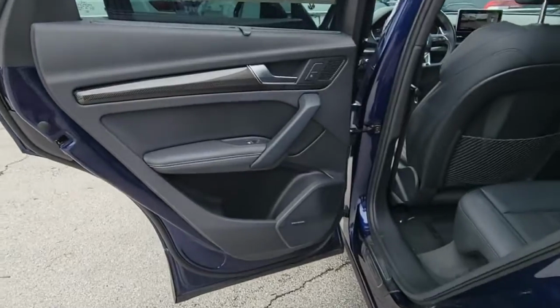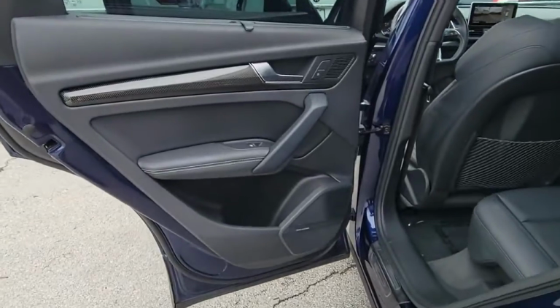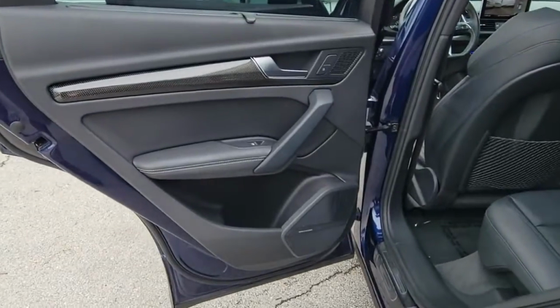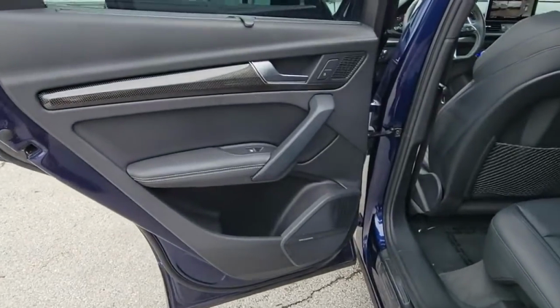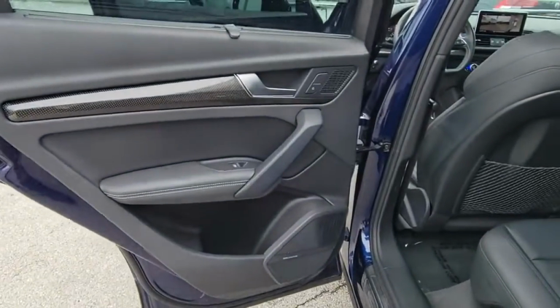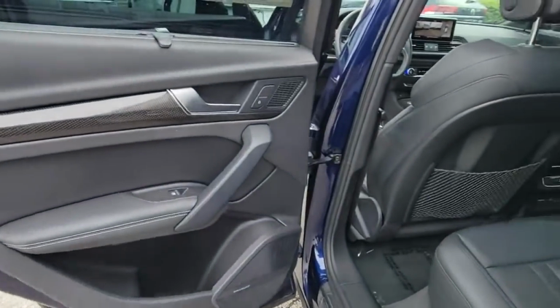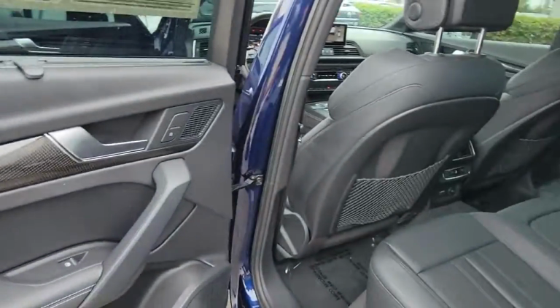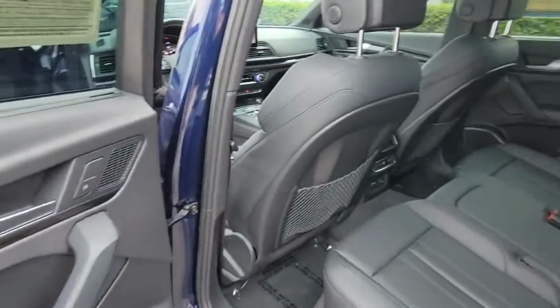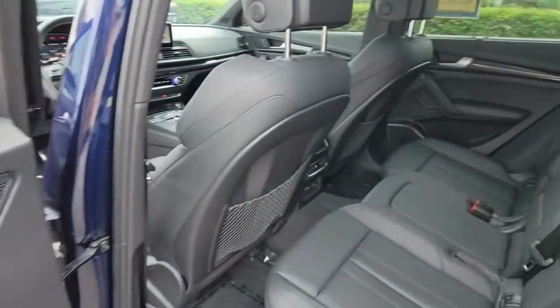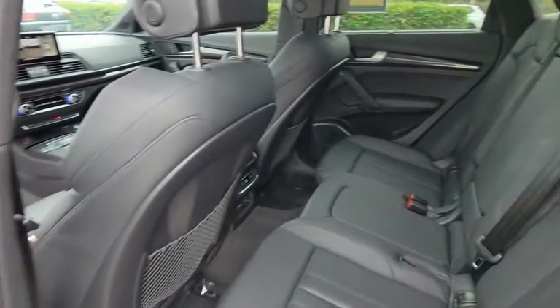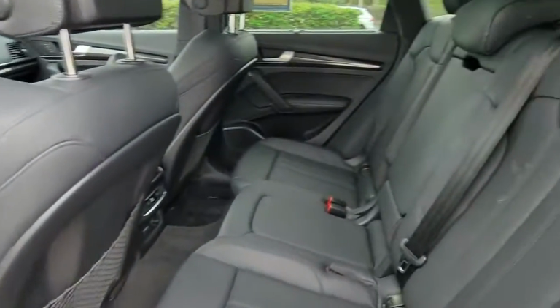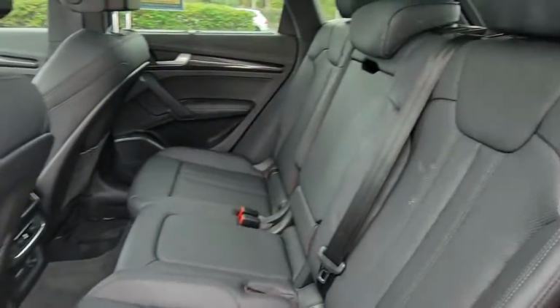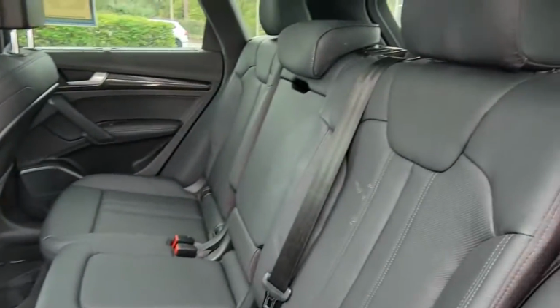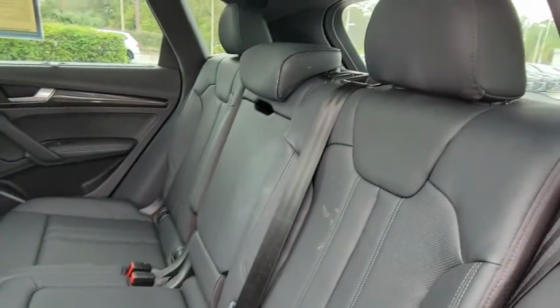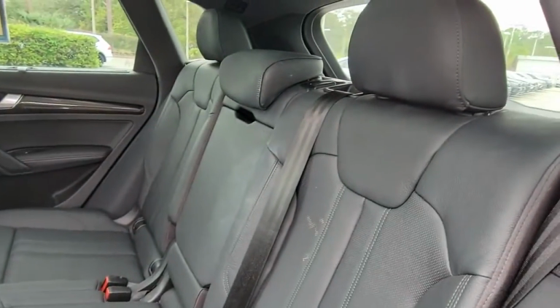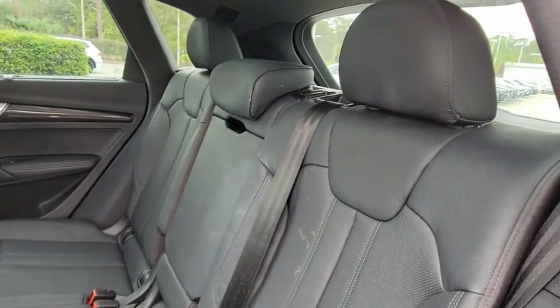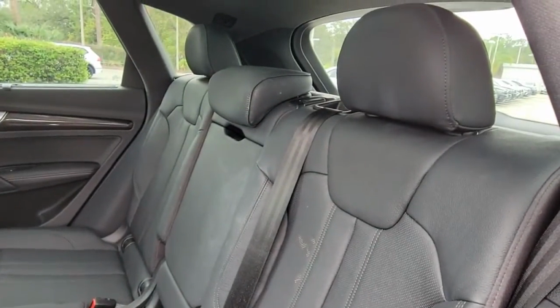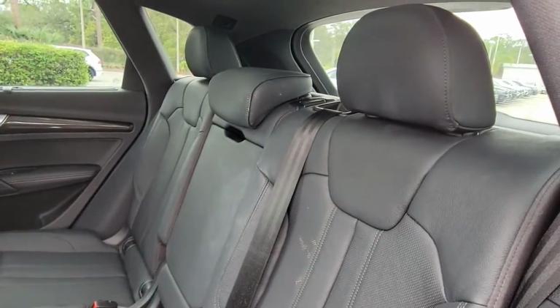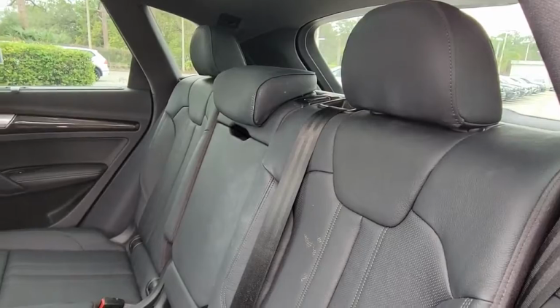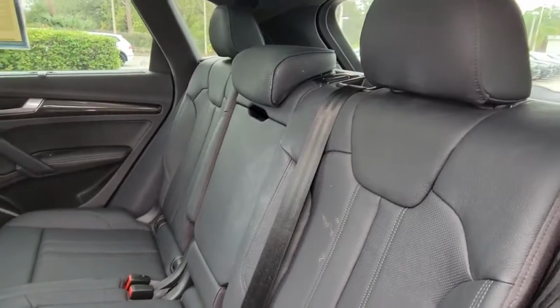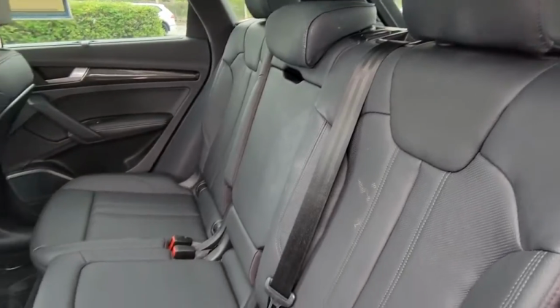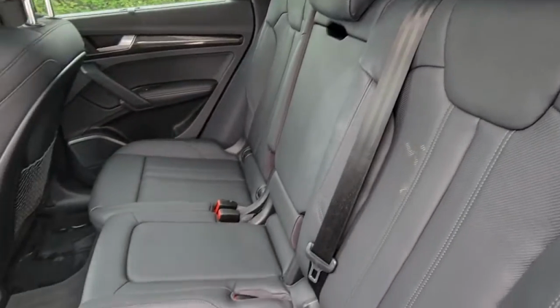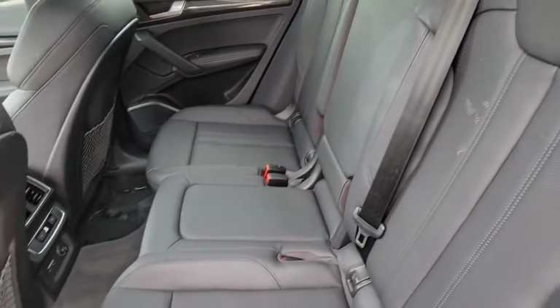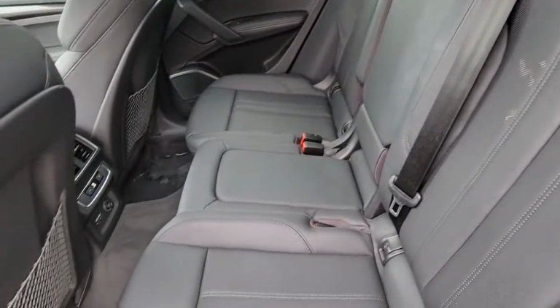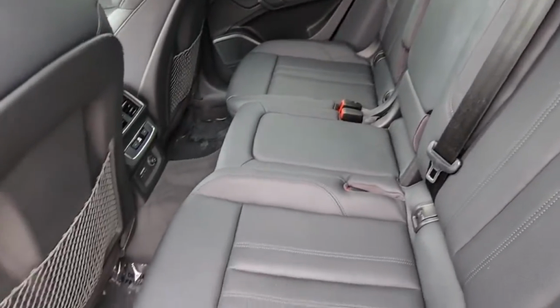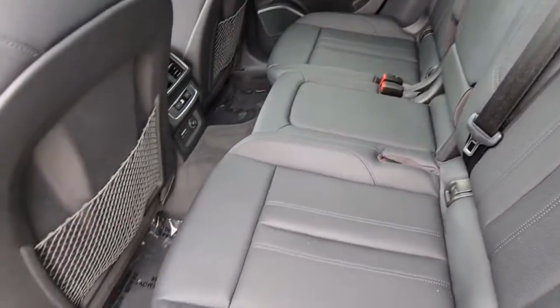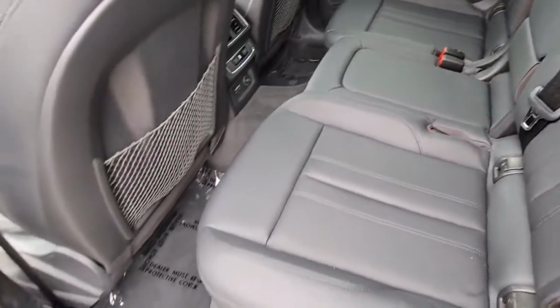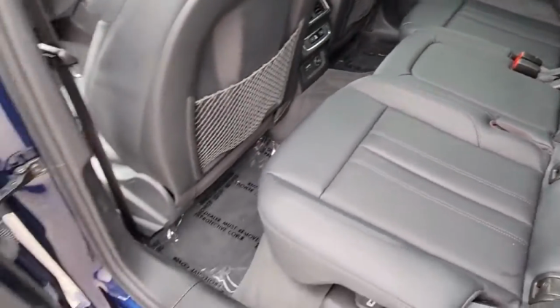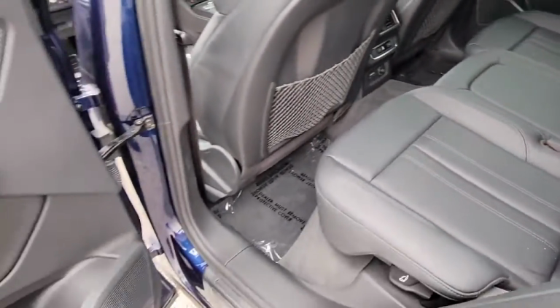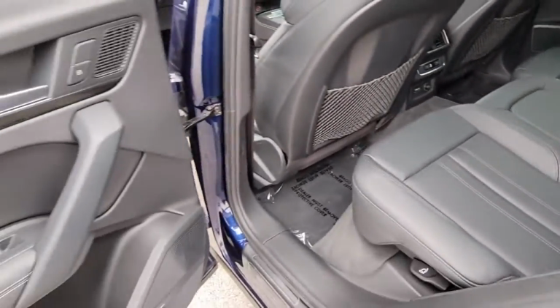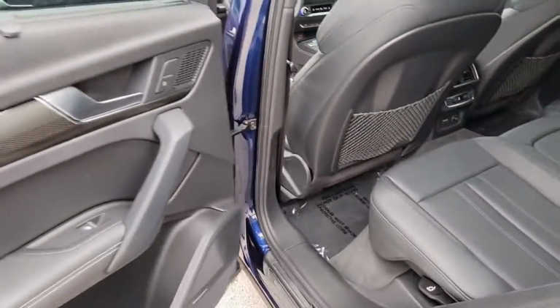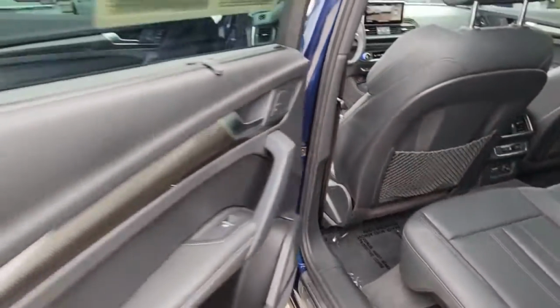Get the safety, comfort, and performance you deserve in this handsome SQ5. Our team will give you an outstanding test drive experience. Stop in today.